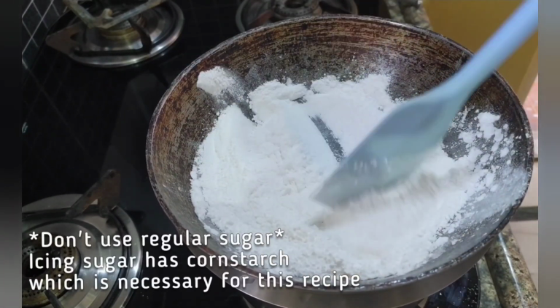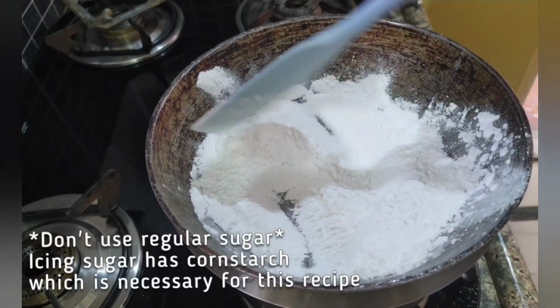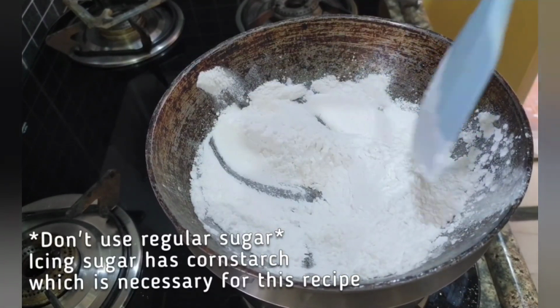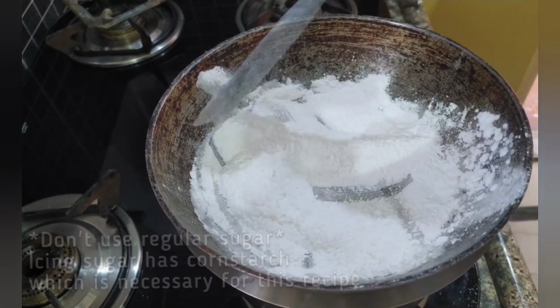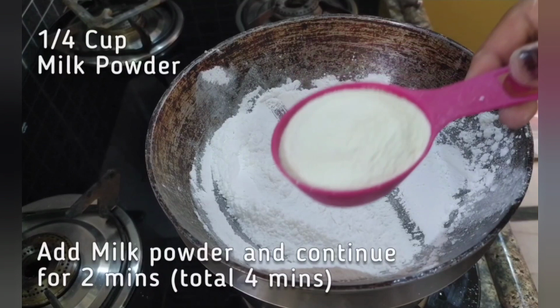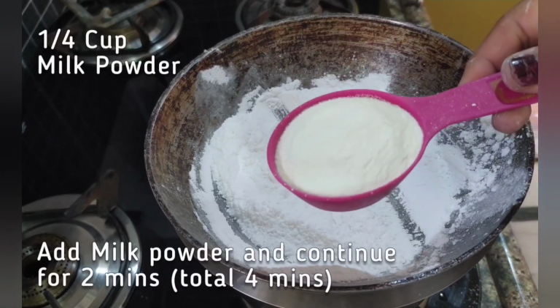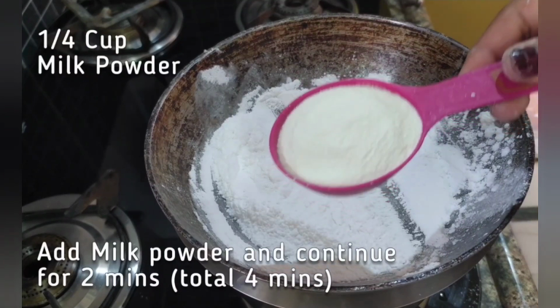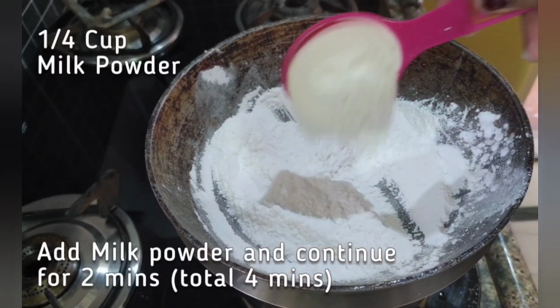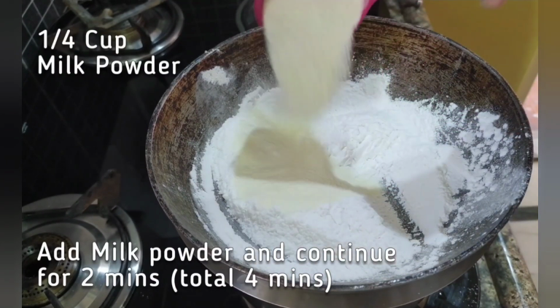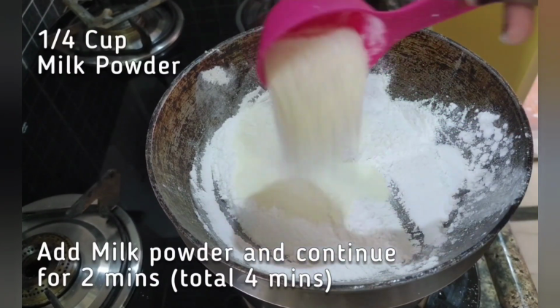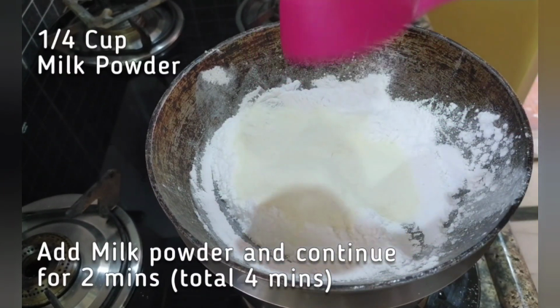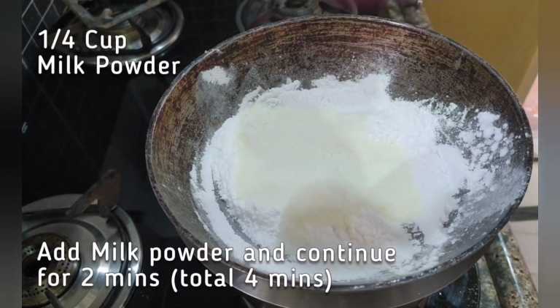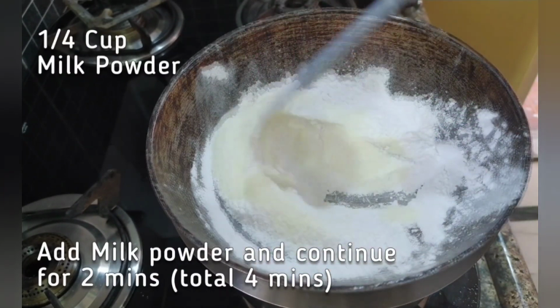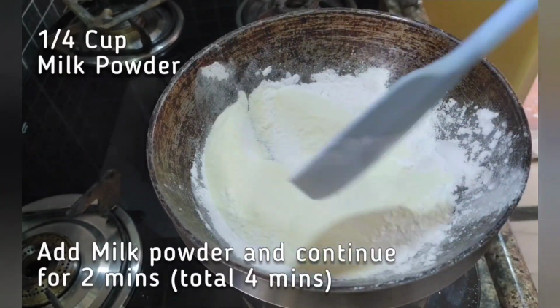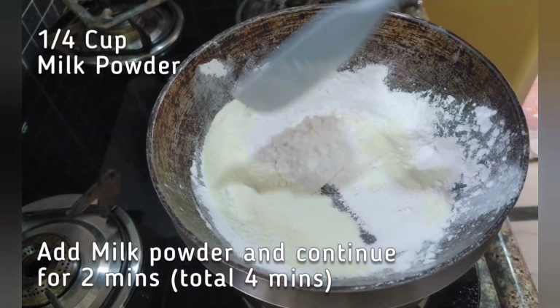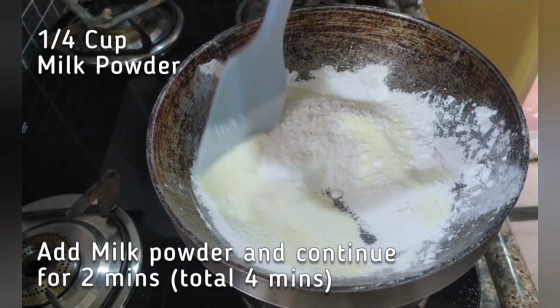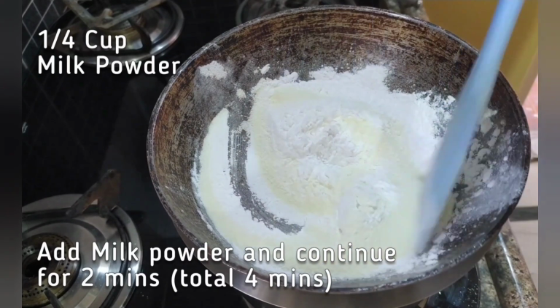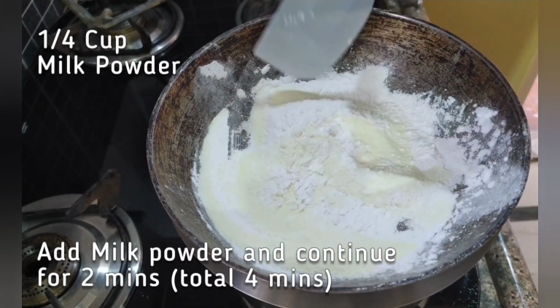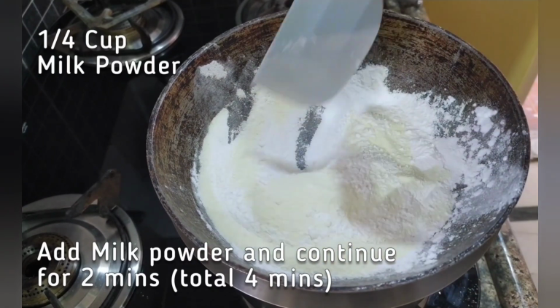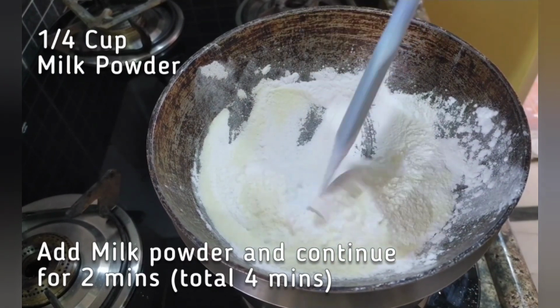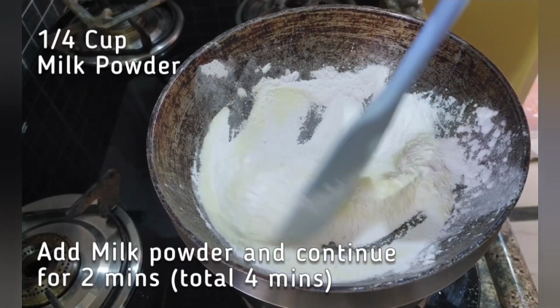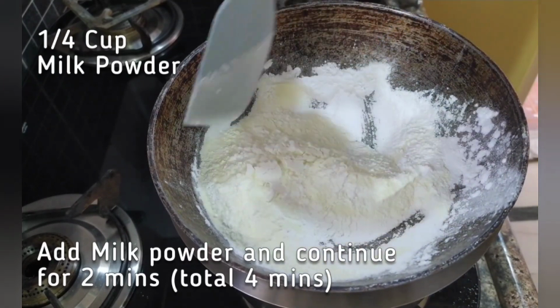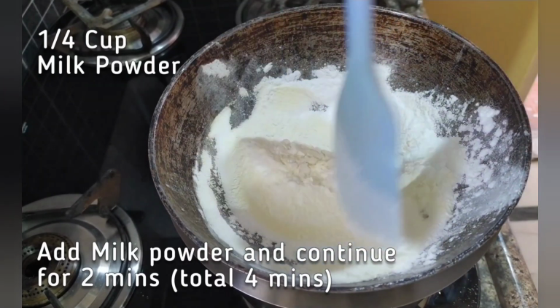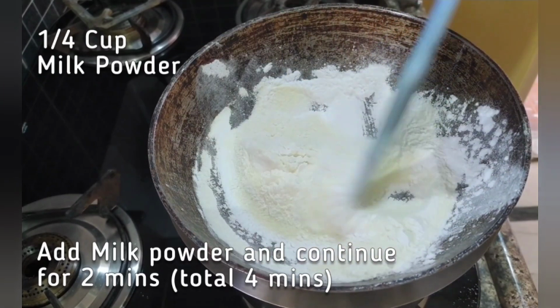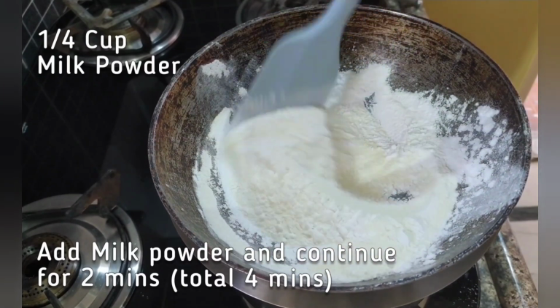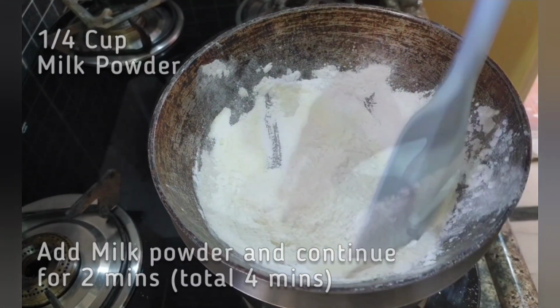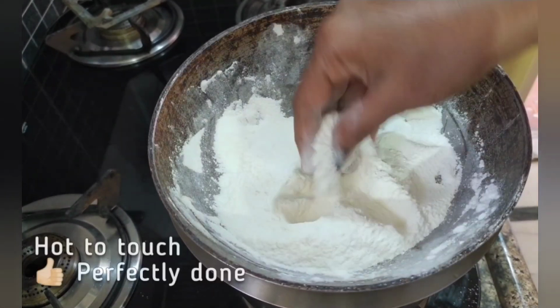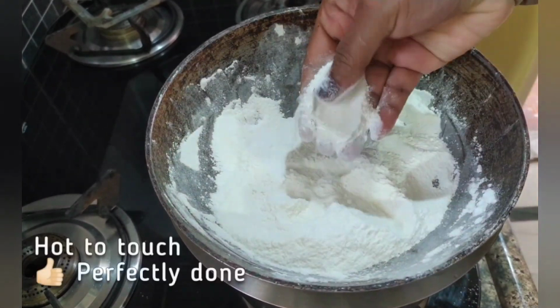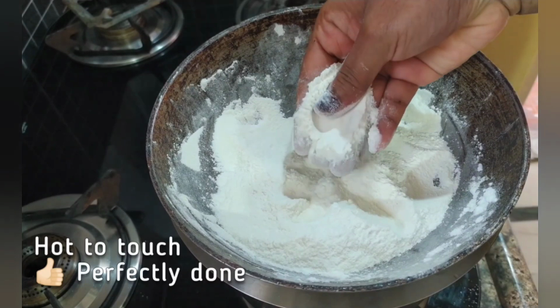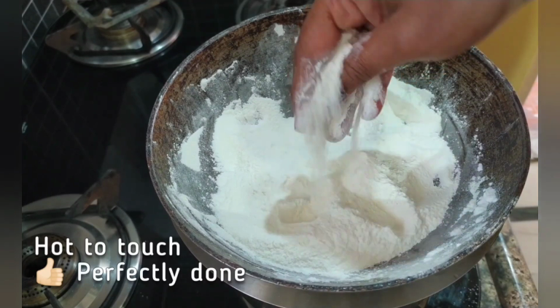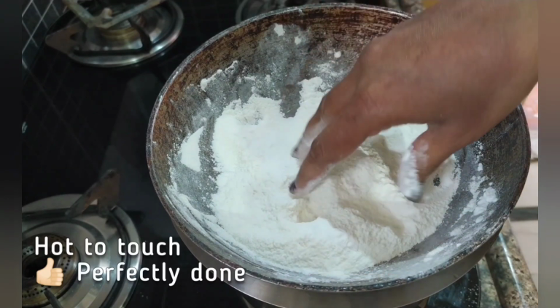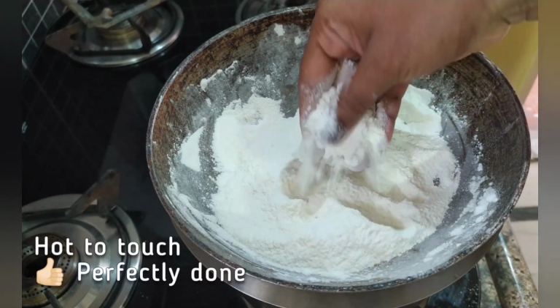Also add 1/4 cup of milk powder and keep mixing it so that it uniformly gets heated up. We are just heating up this entire mixture — don't expect anything dramatic to happen. It will take a total of about 5 minutes to heat up.